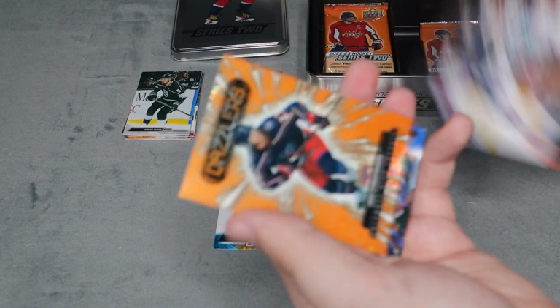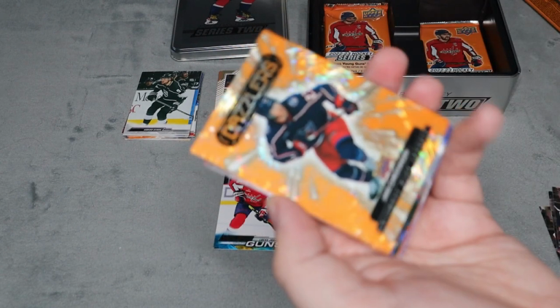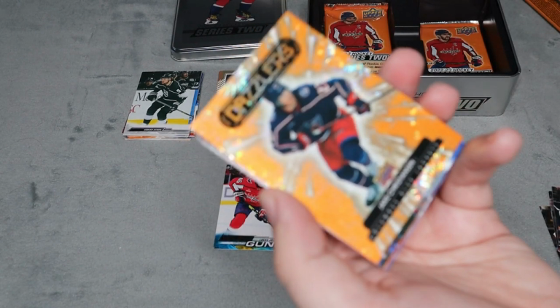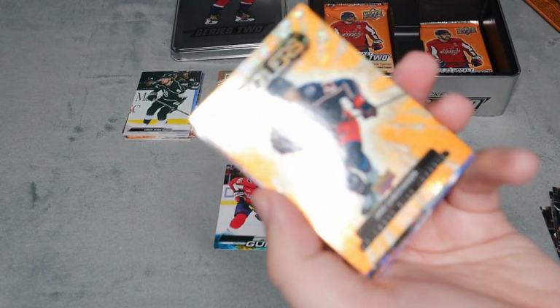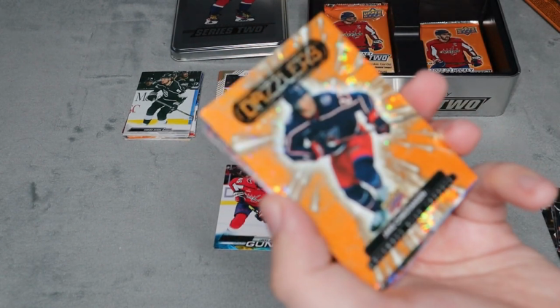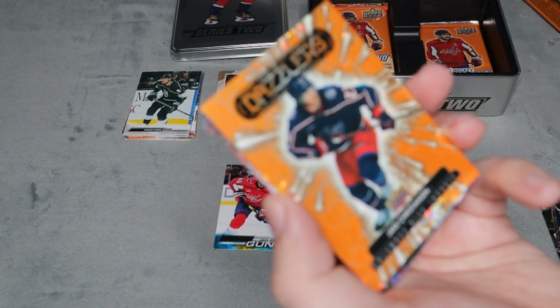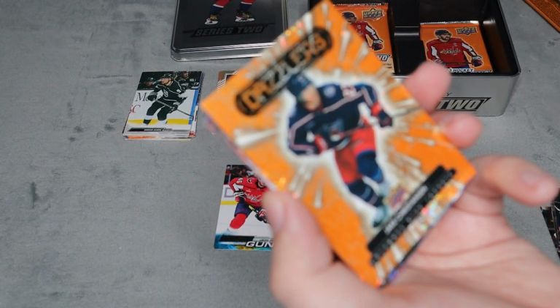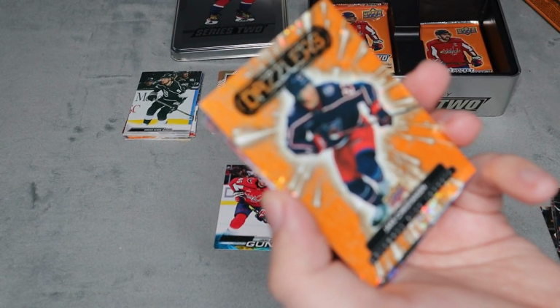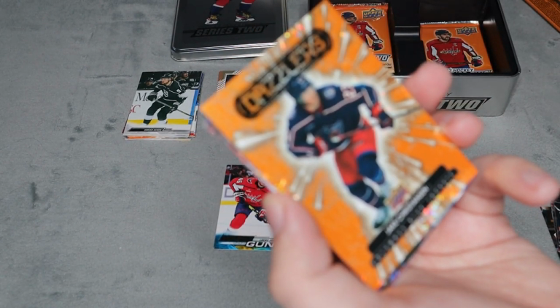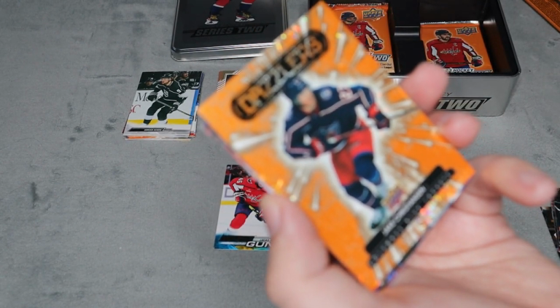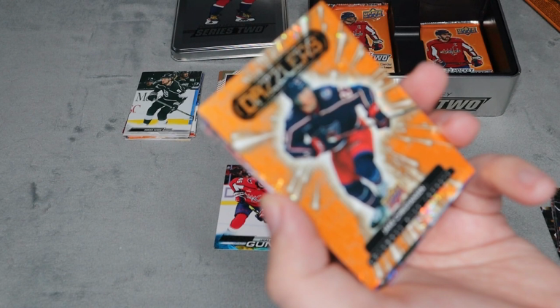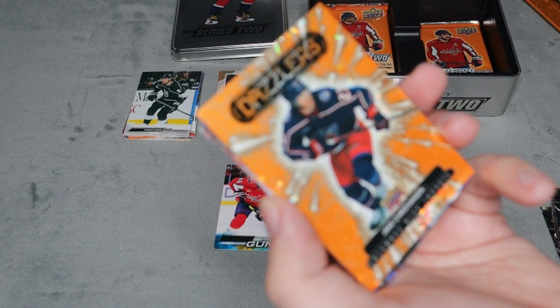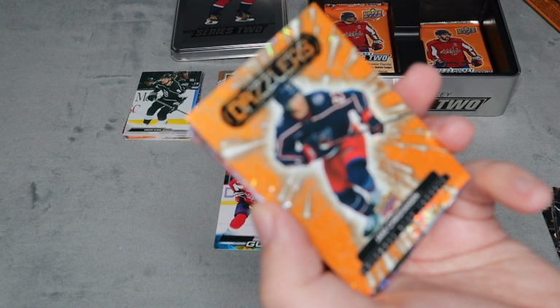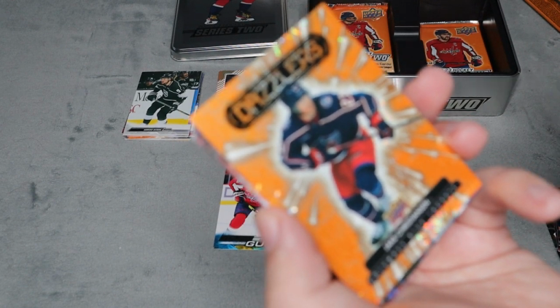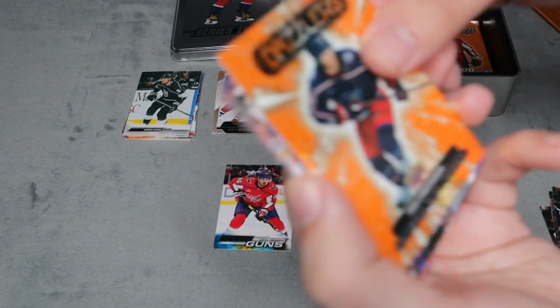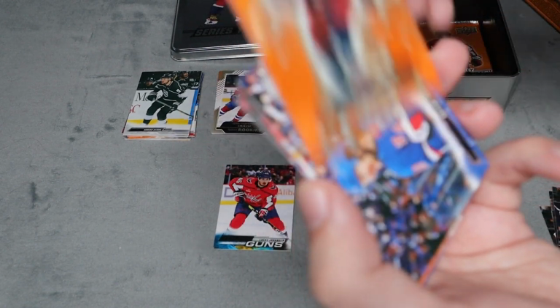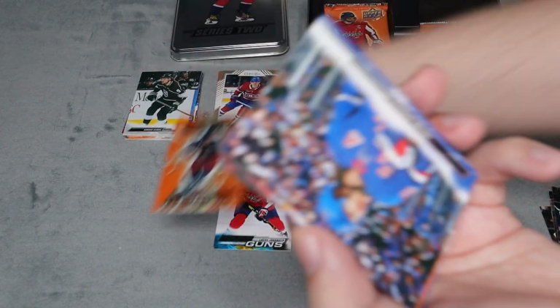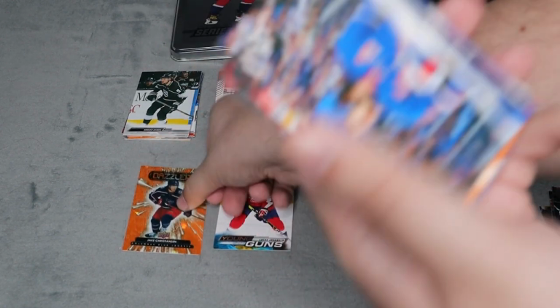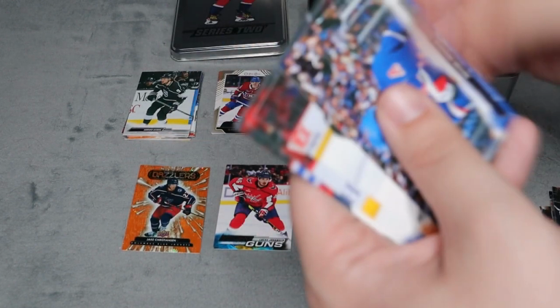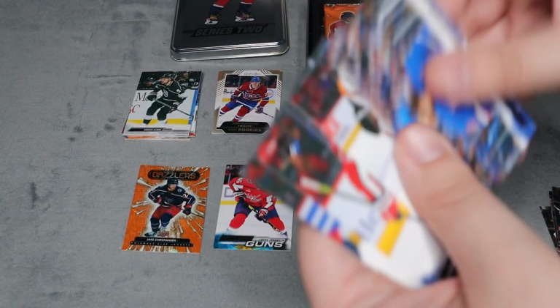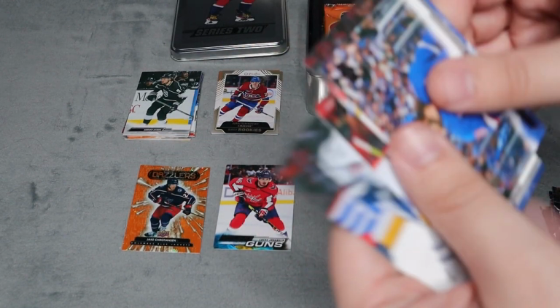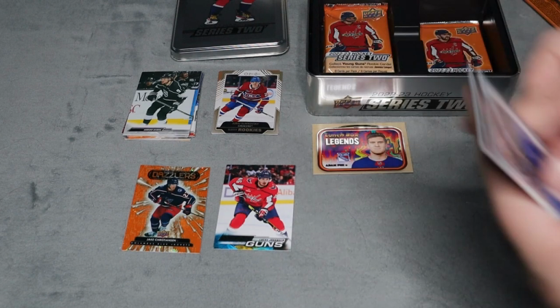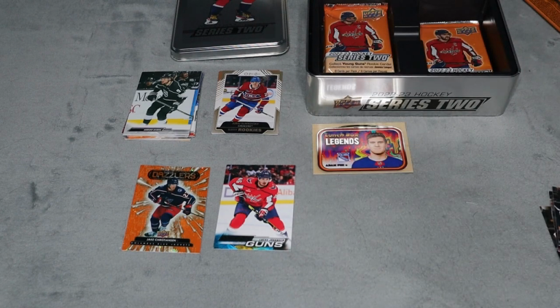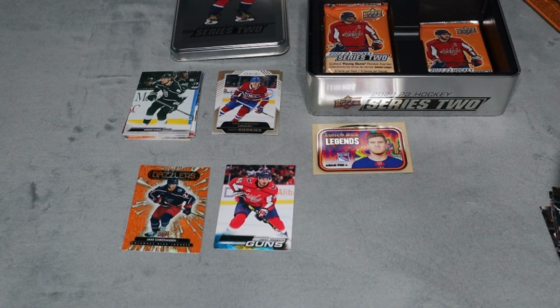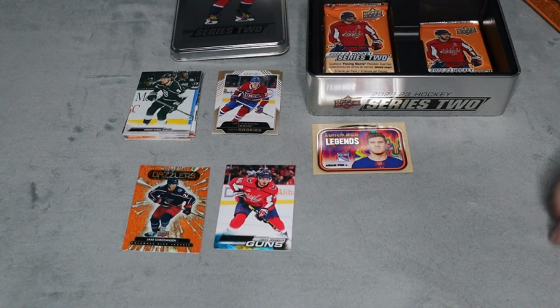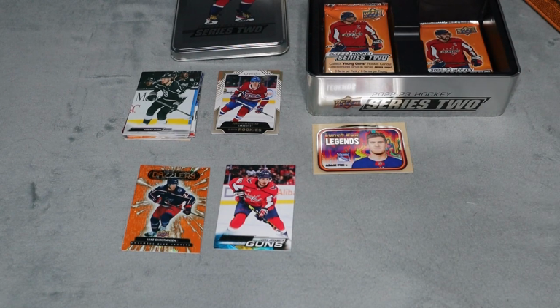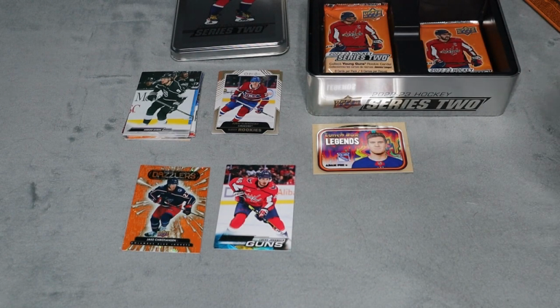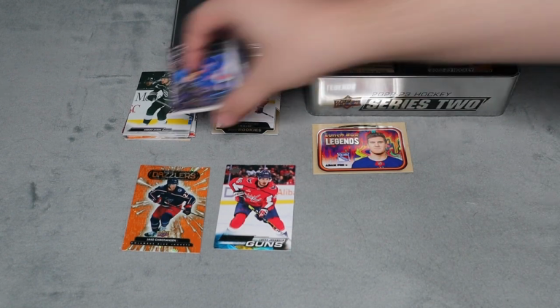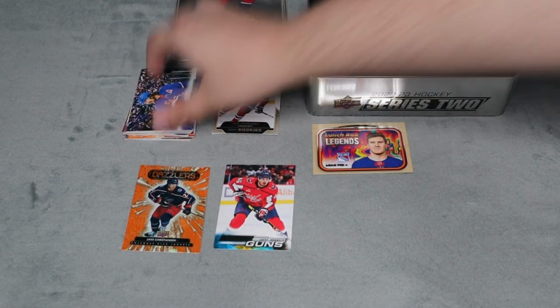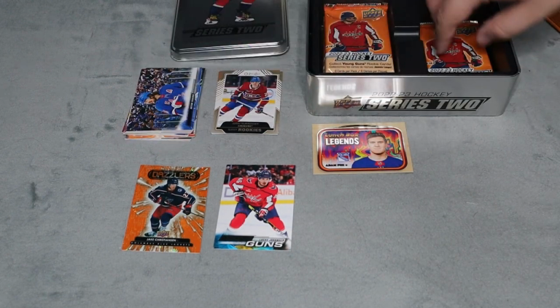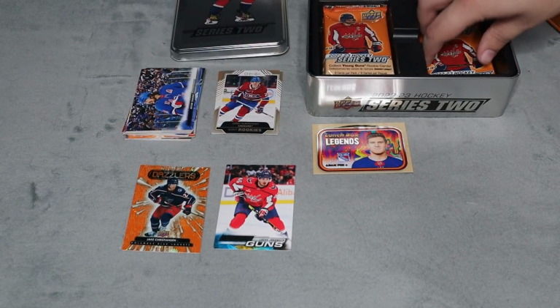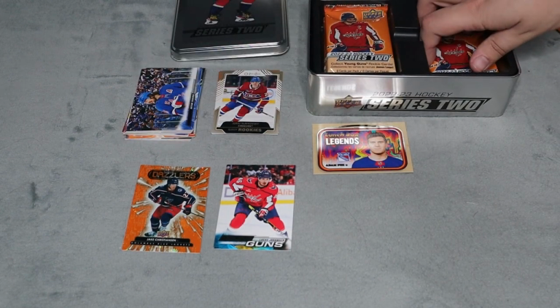We did get an Orange Dazzler for Jake Christiansen - I probably butchered that name. I think the Orange Dazzlers are exclusive to the tins, if I'm not mistaken.